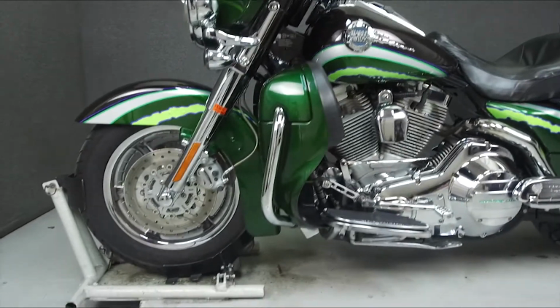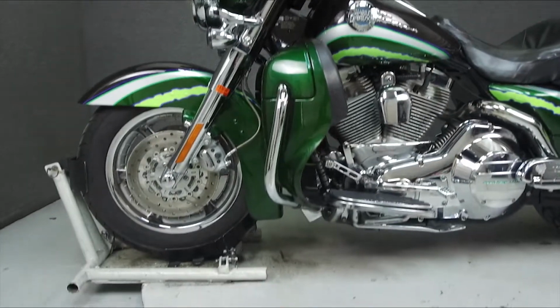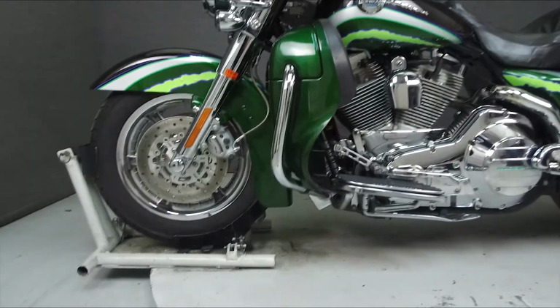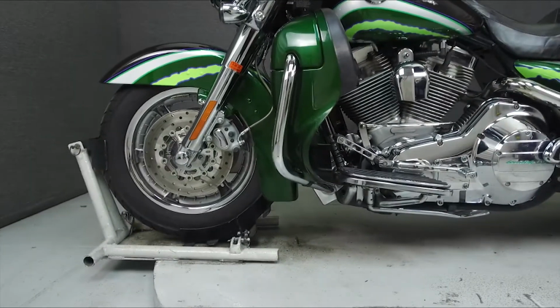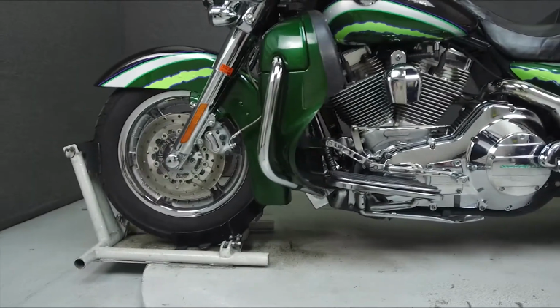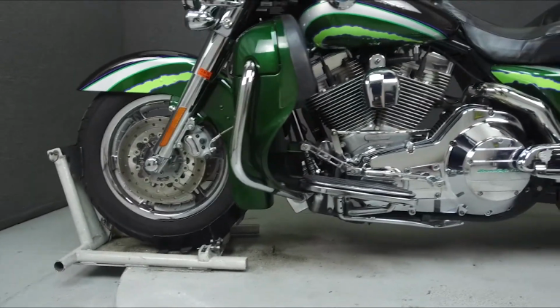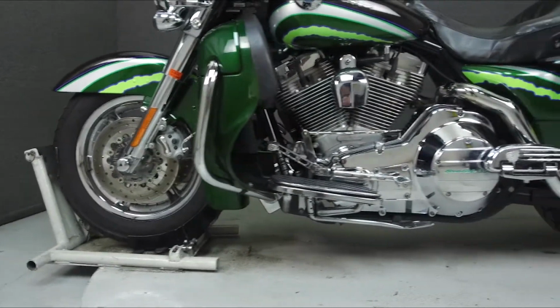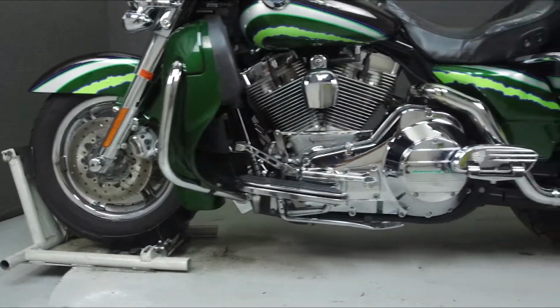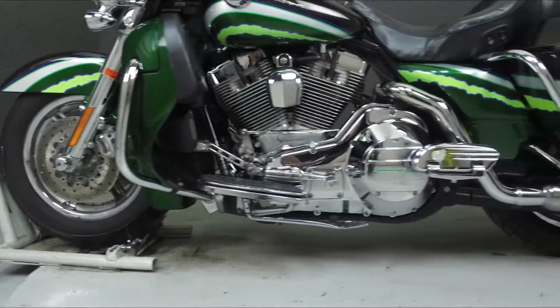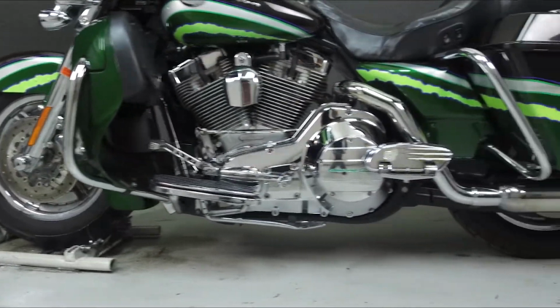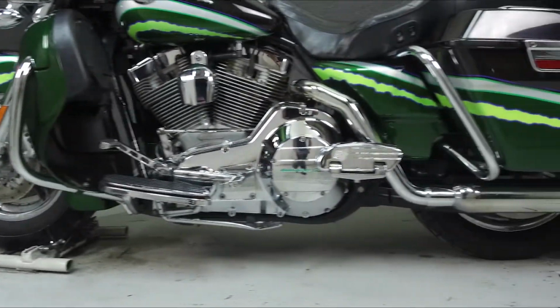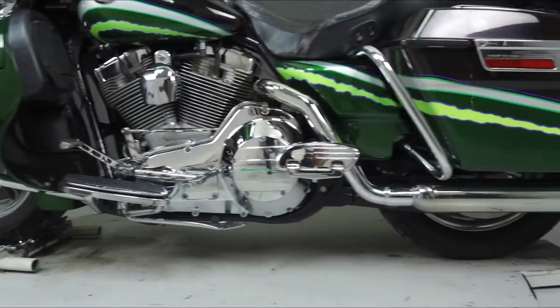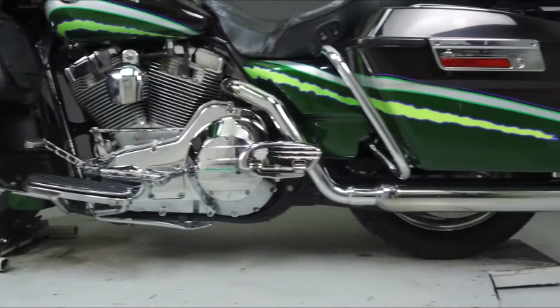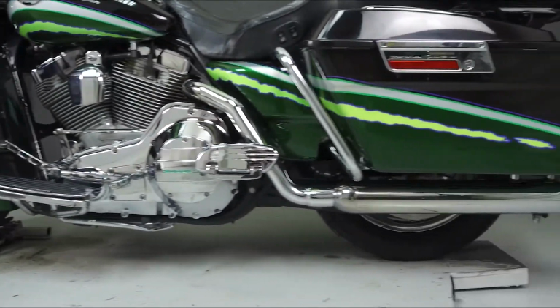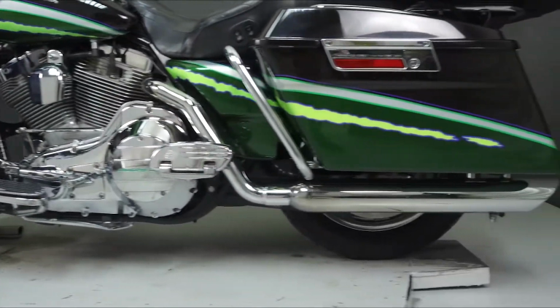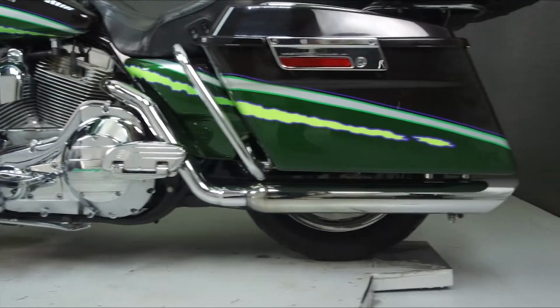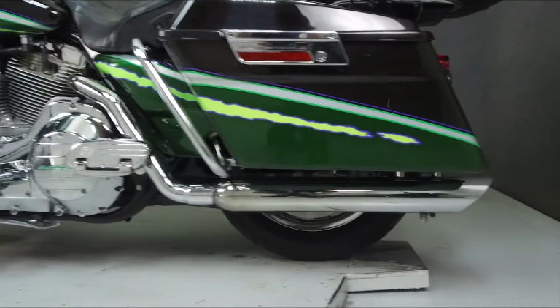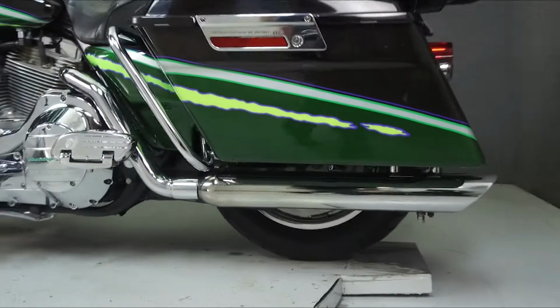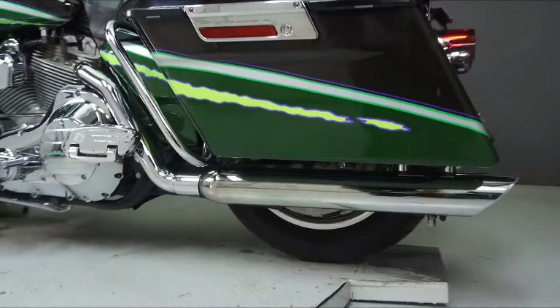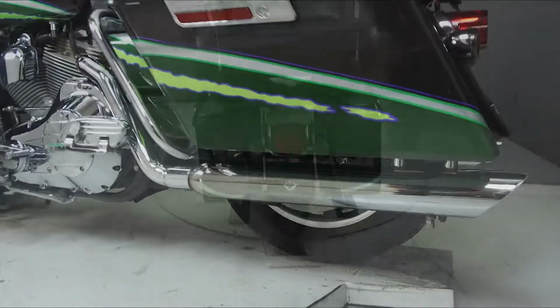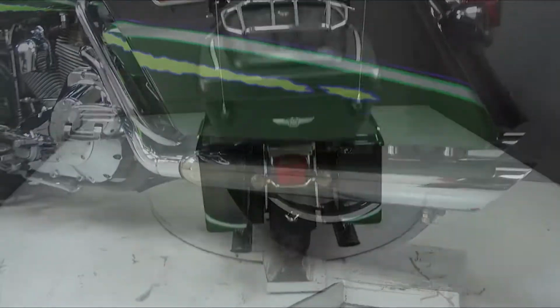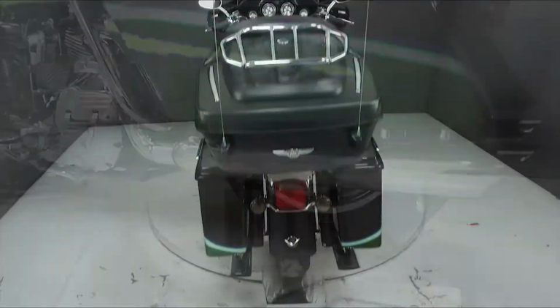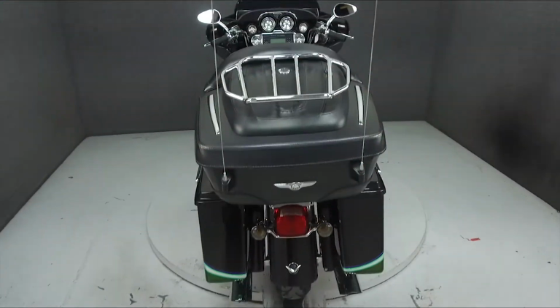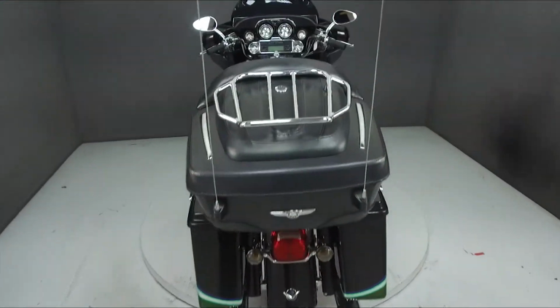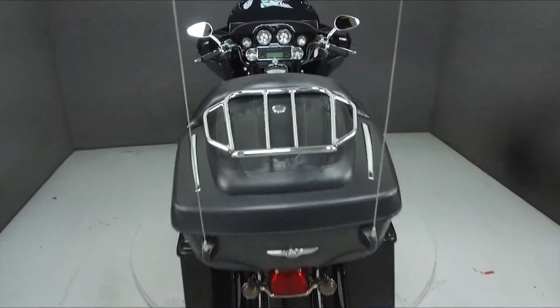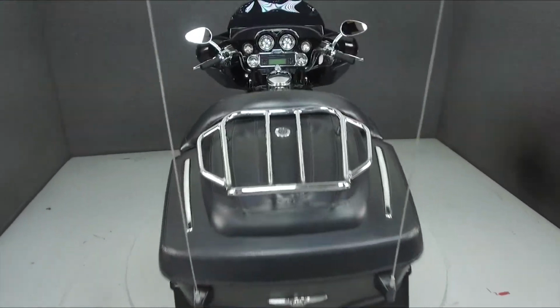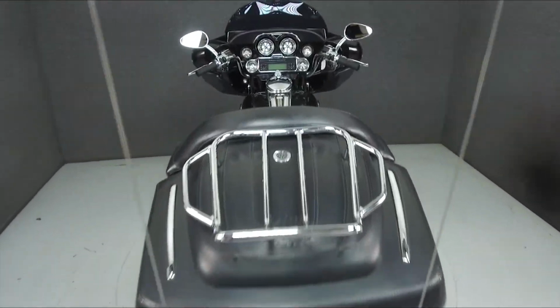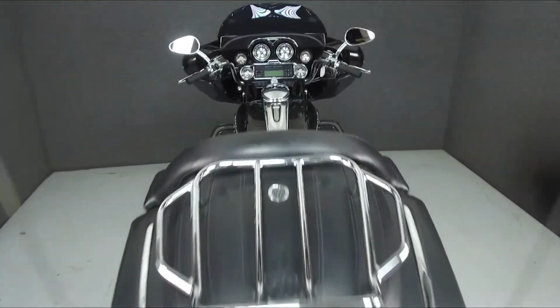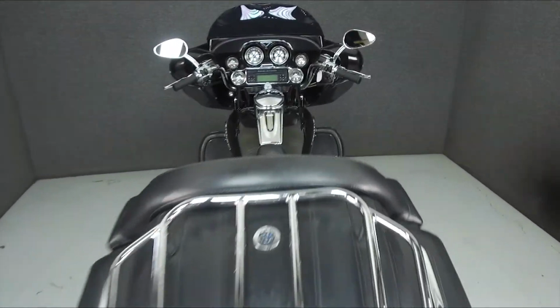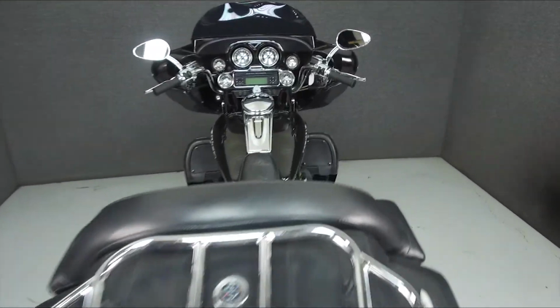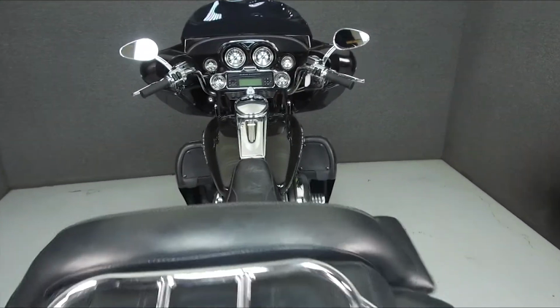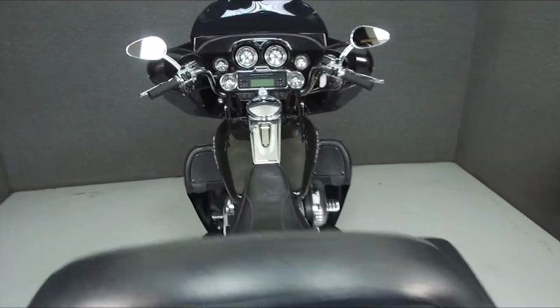This vehicle has been fully serviced, detailed, and comes with a 90-day nationwide warranty. We have also purchased the CycleCheck vehicle history report.